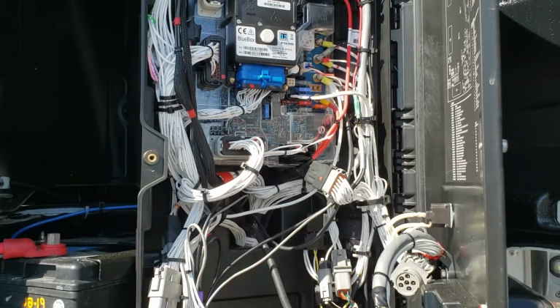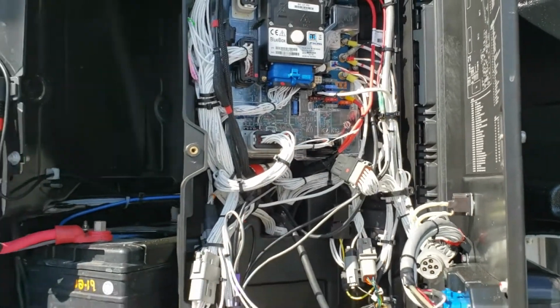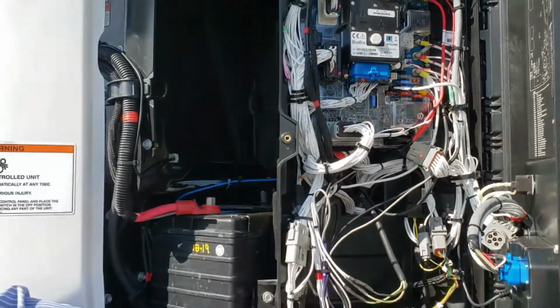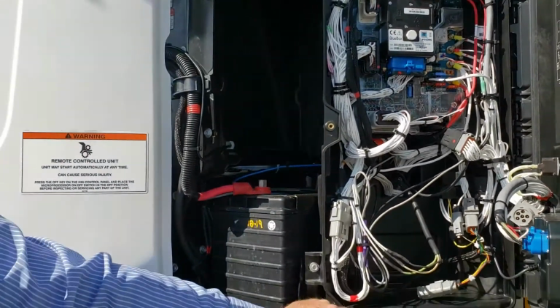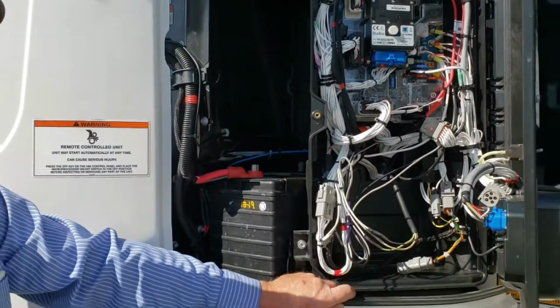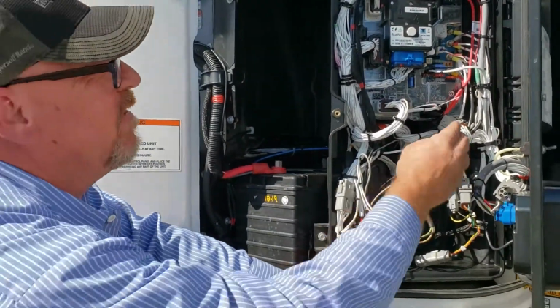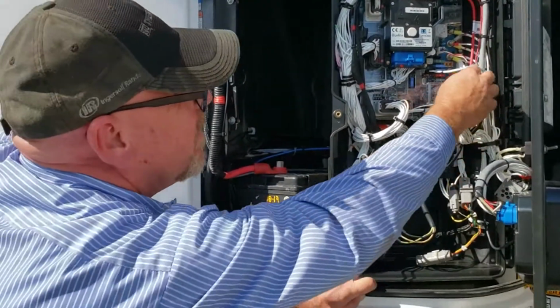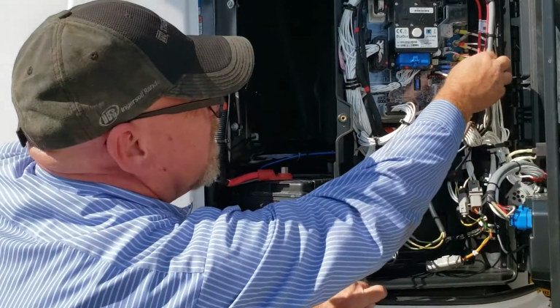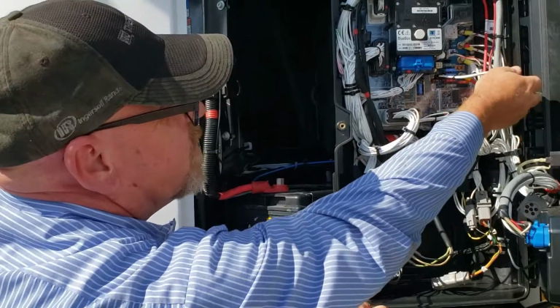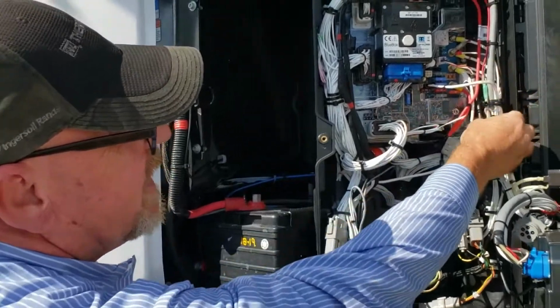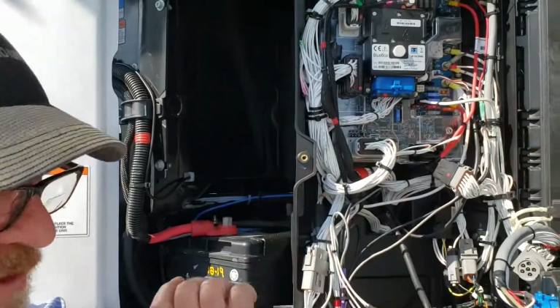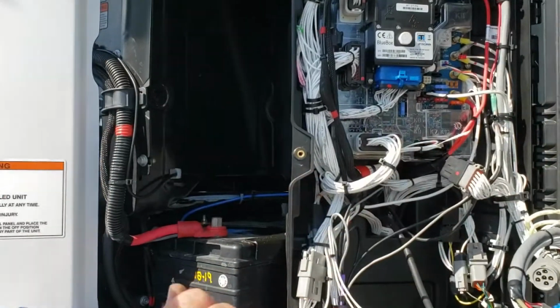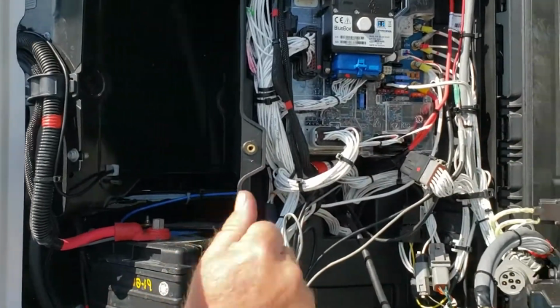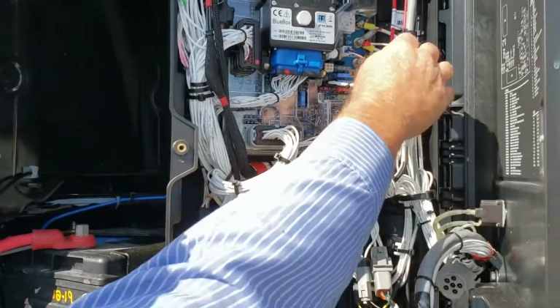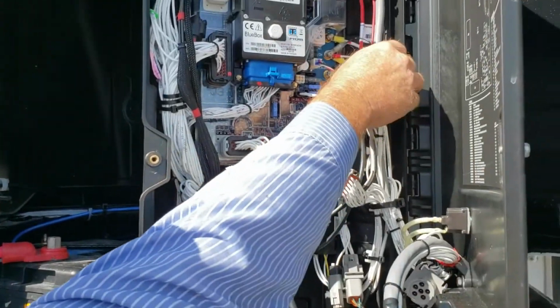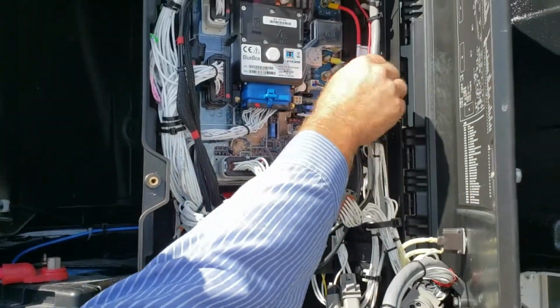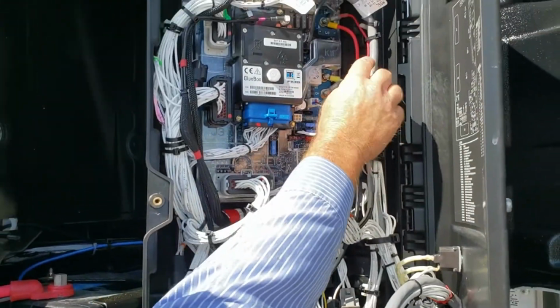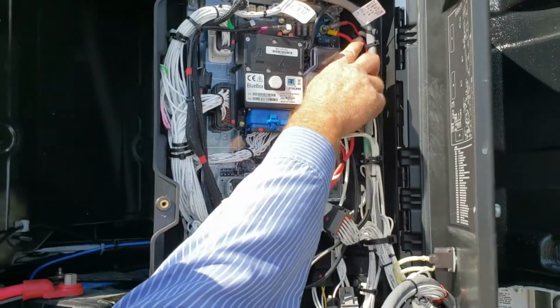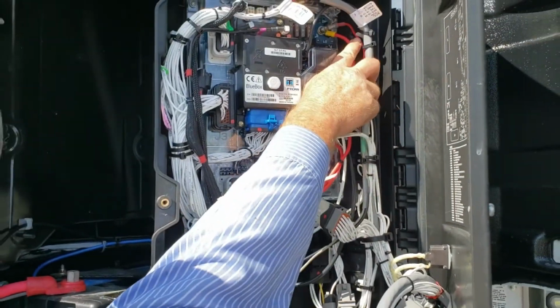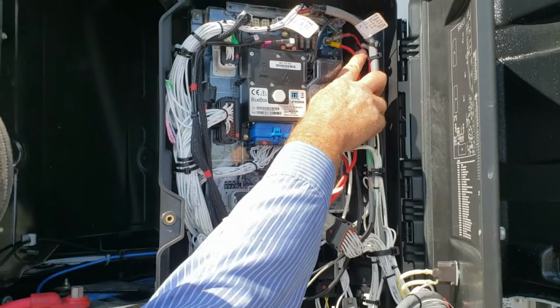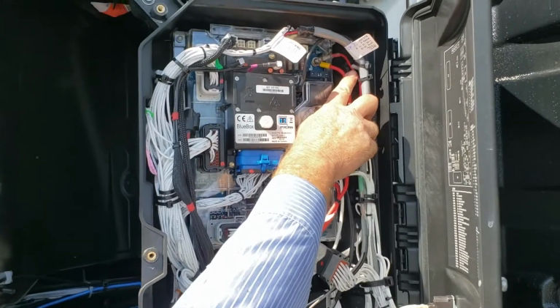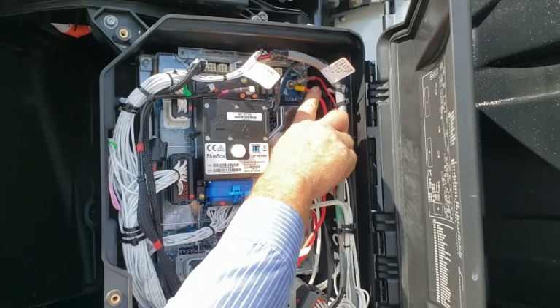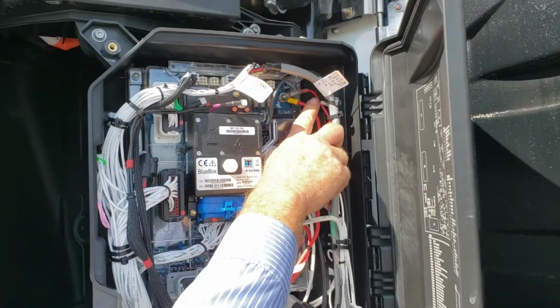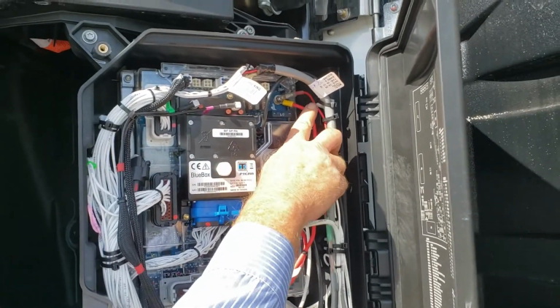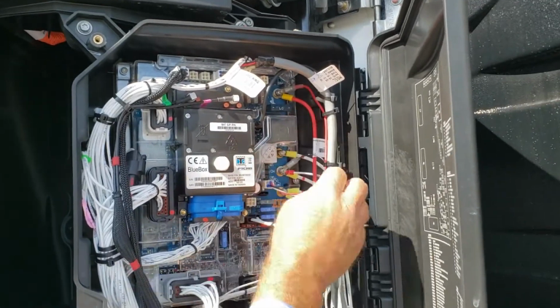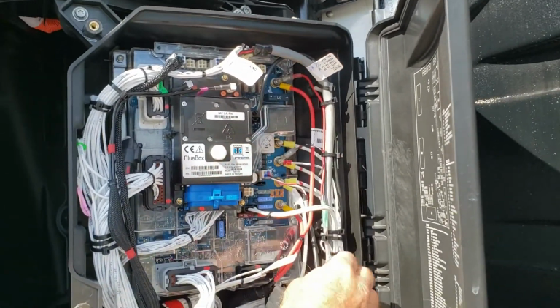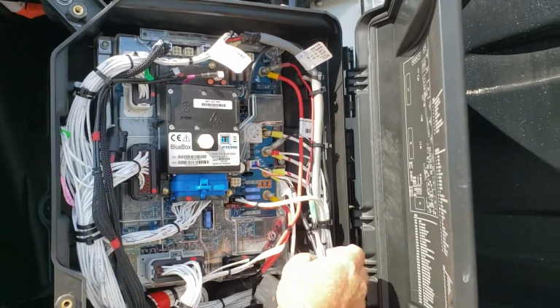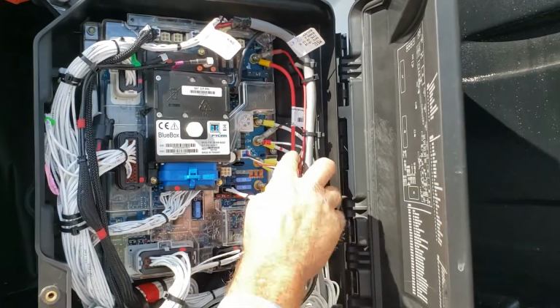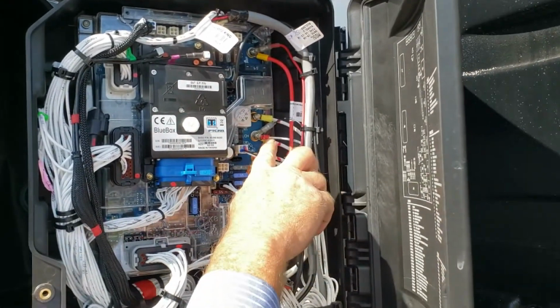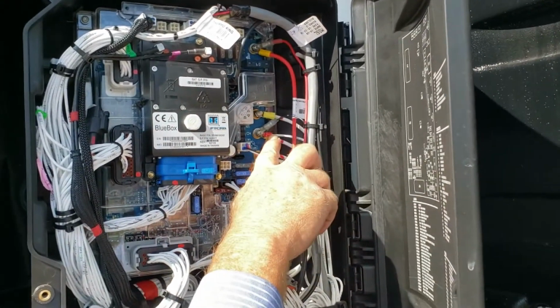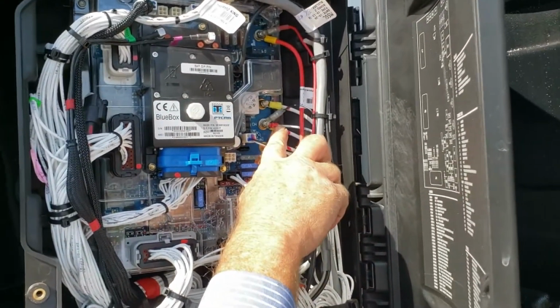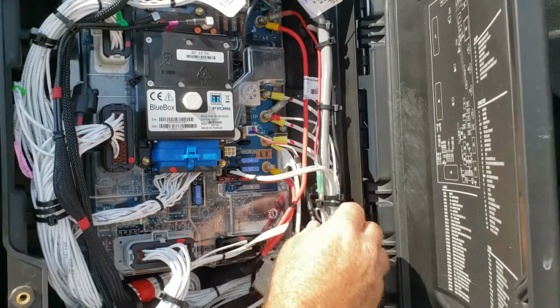Then you have your red and black for positive and negative. It's just heat shrink tied together. The red is run to the 2AH on the board, and your negative is run to the CH on the board.